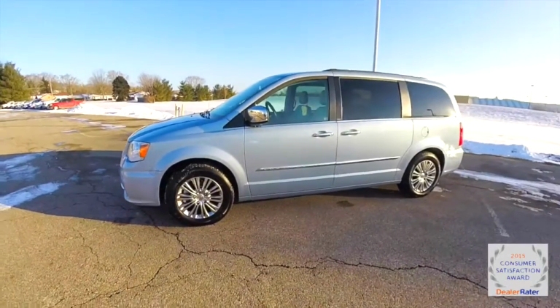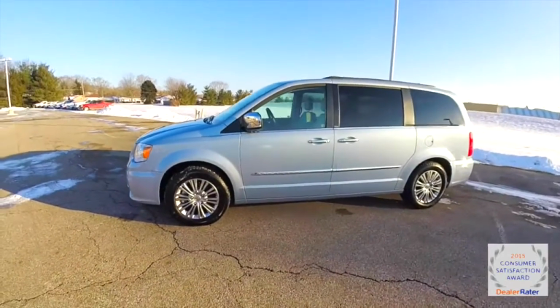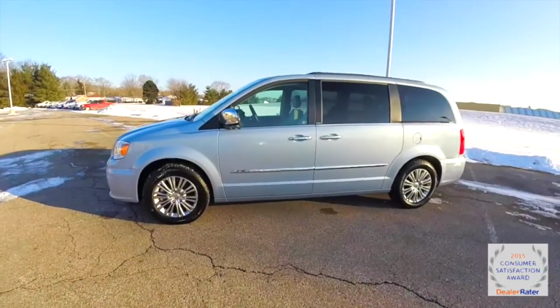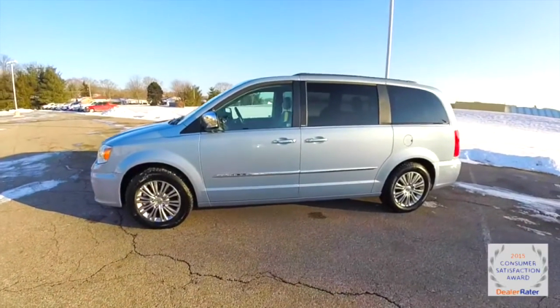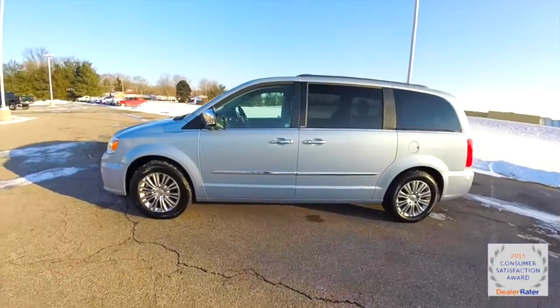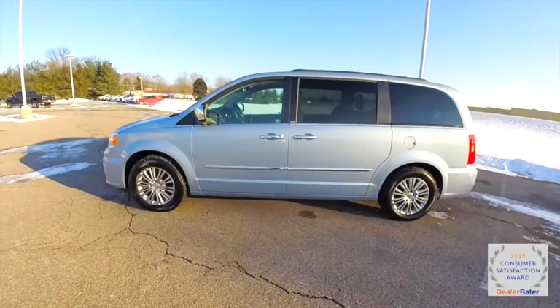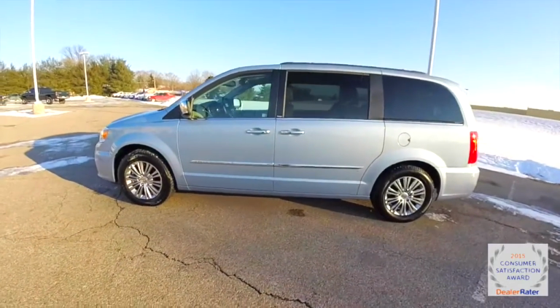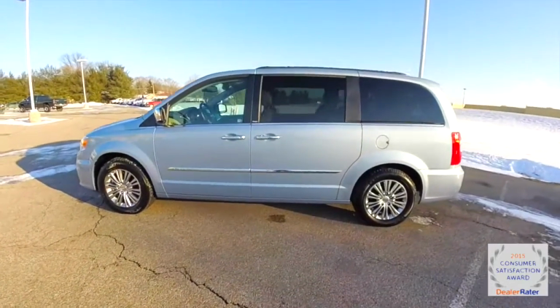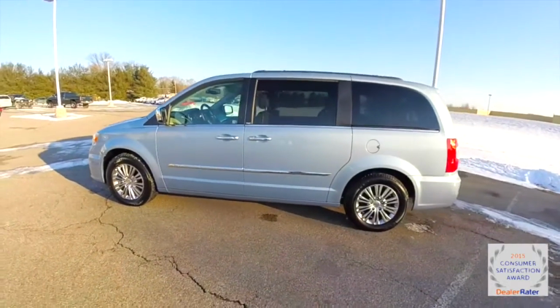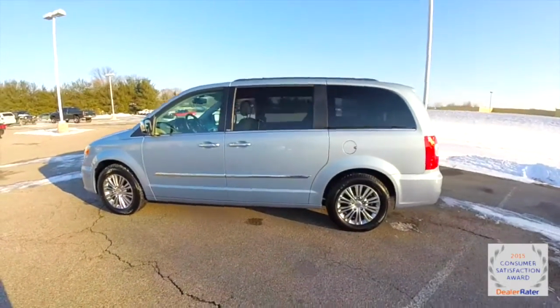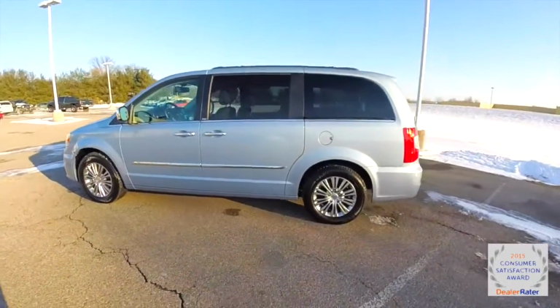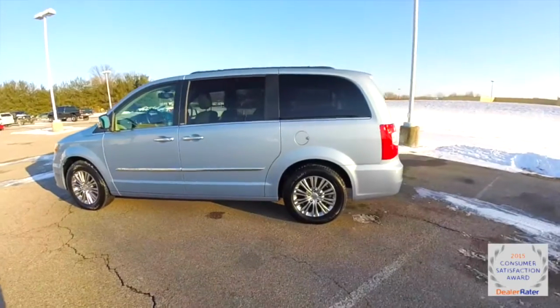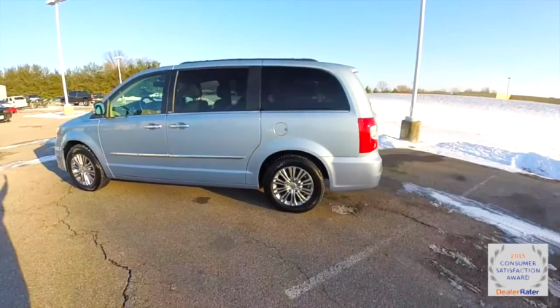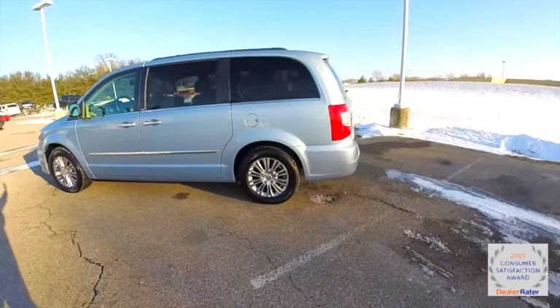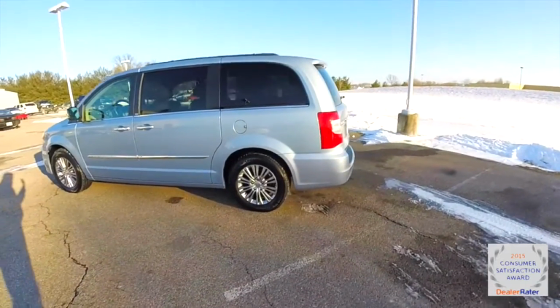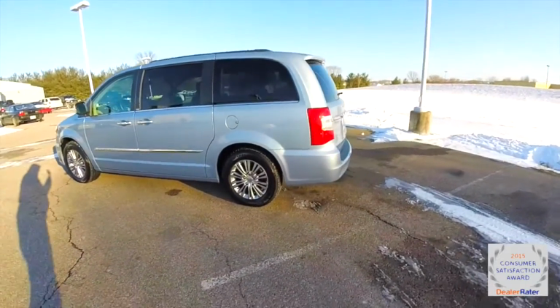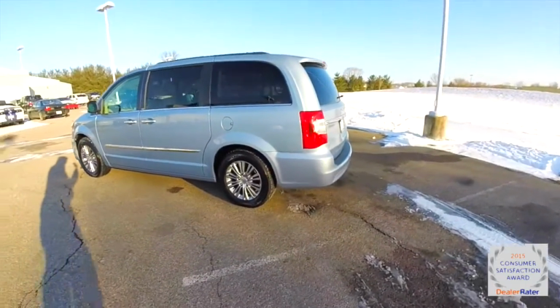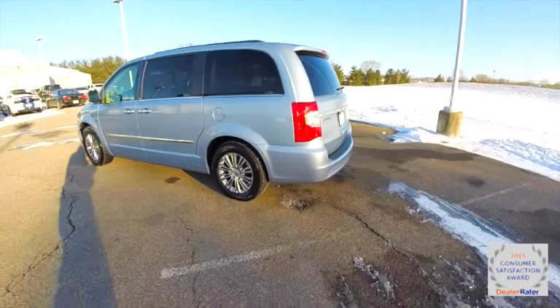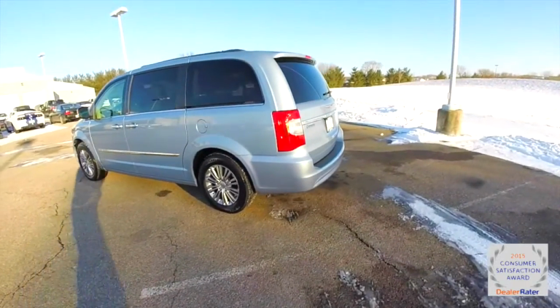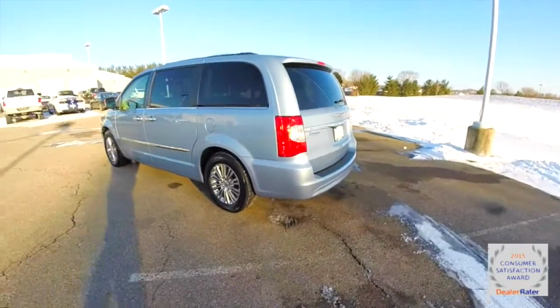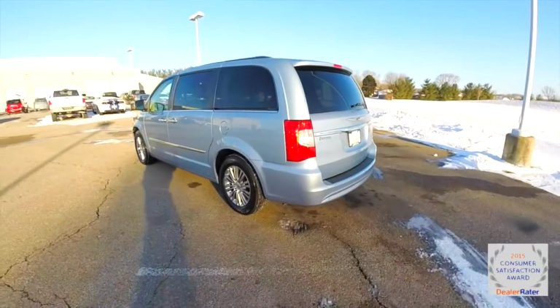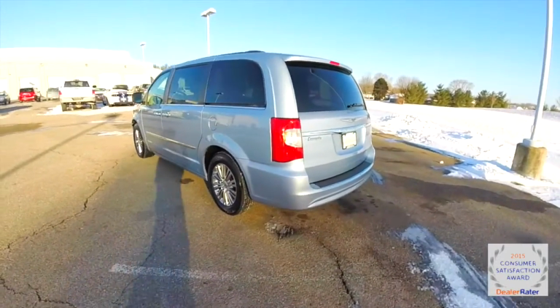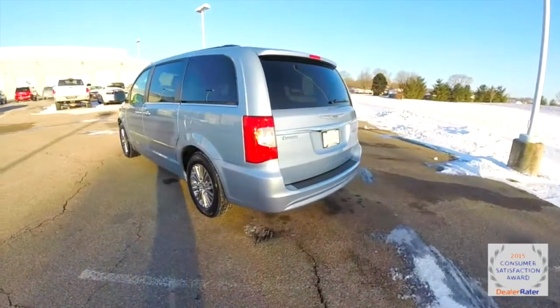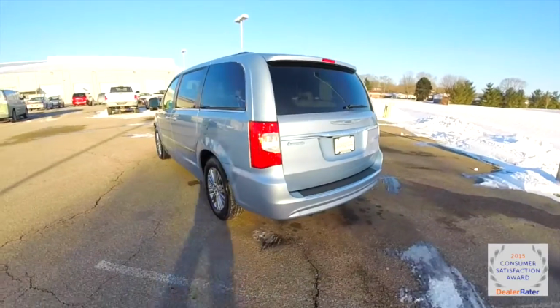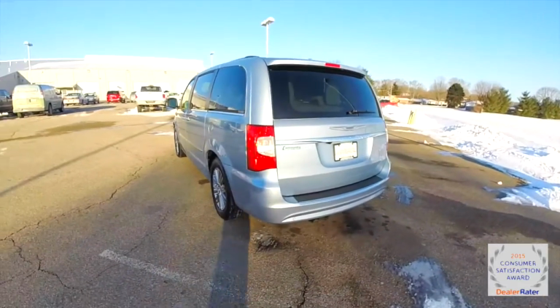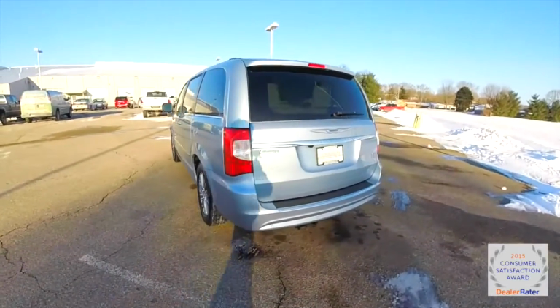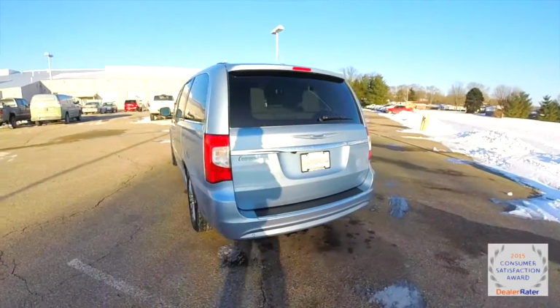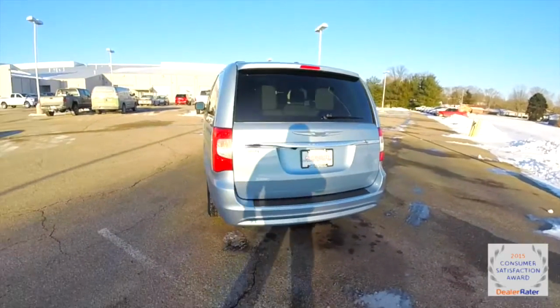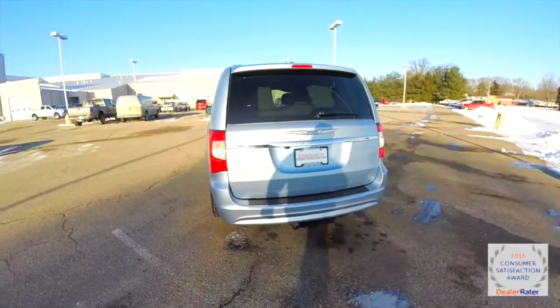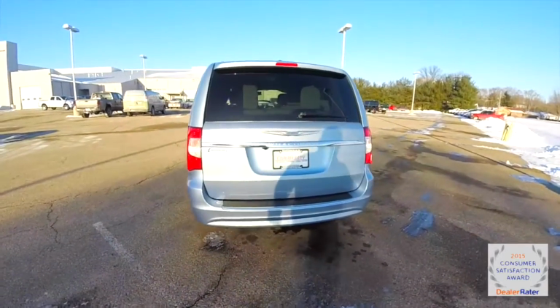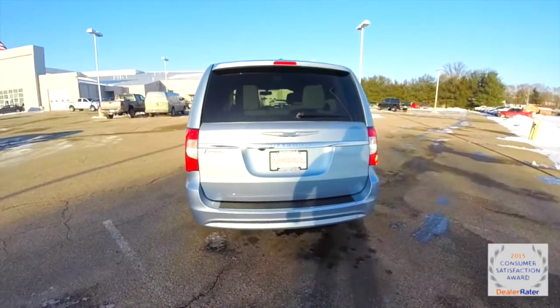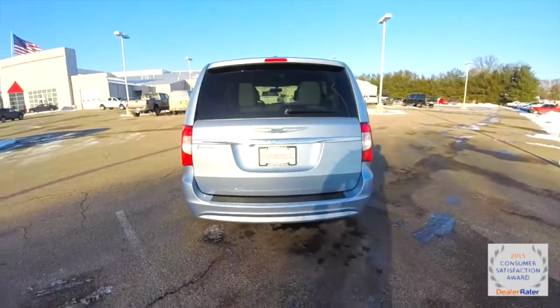This Town & Country is in Clearwater Blue Clear Coat Metallic. It has a black and light grey stone leather interior, and it's powered by a 3.6 liter Pentastar V6 engine with a 6-speed AutoStick automatic transmission.